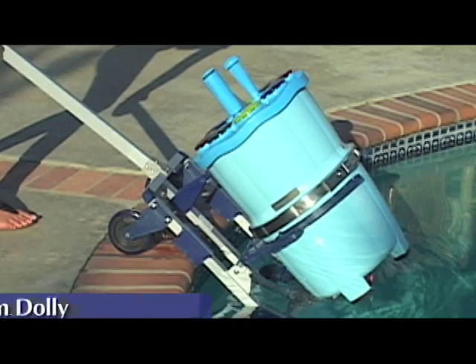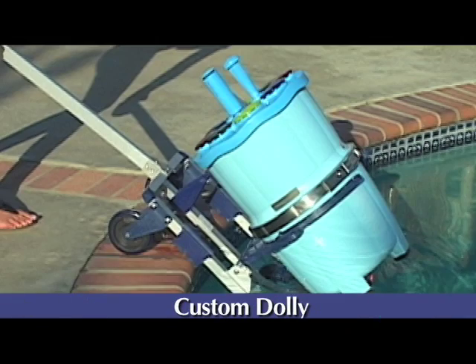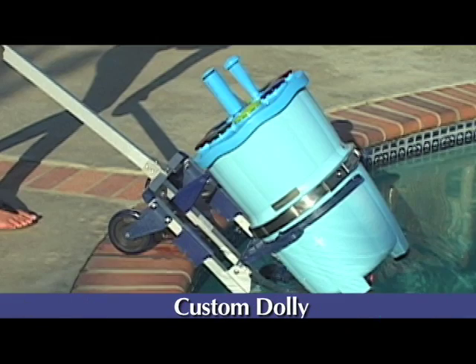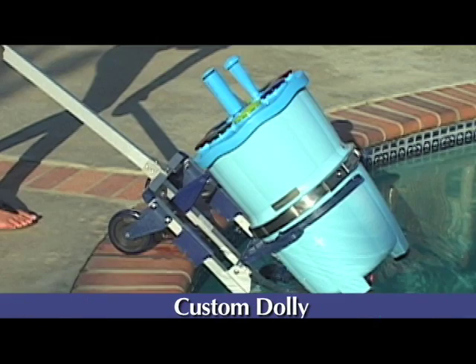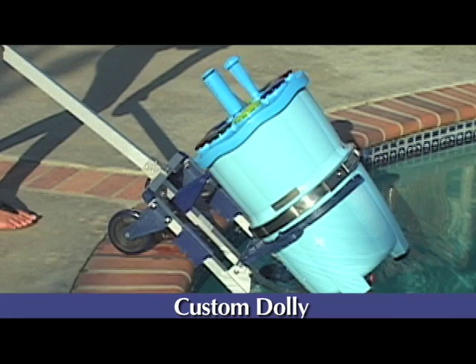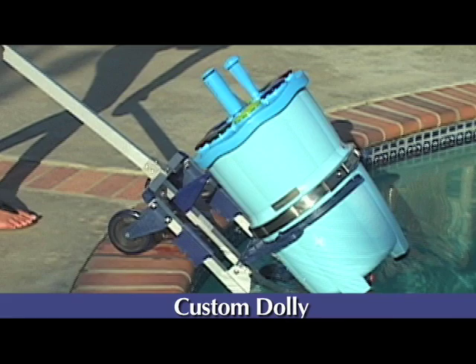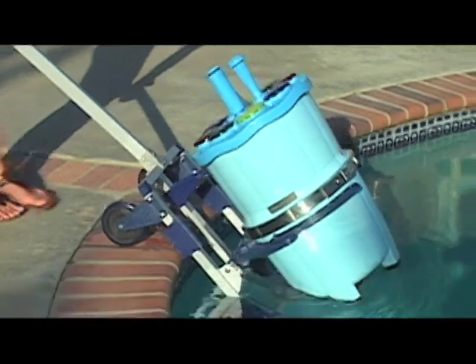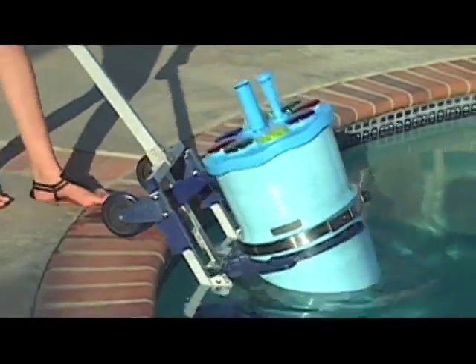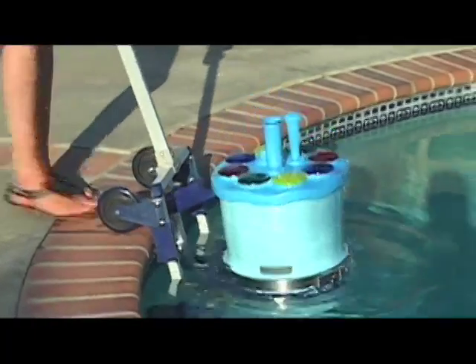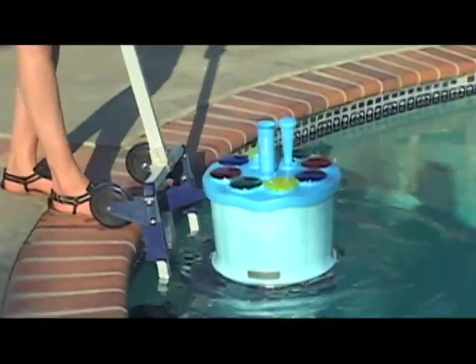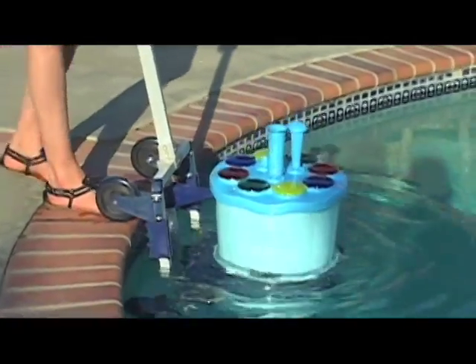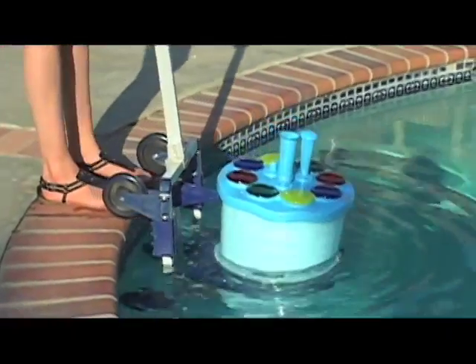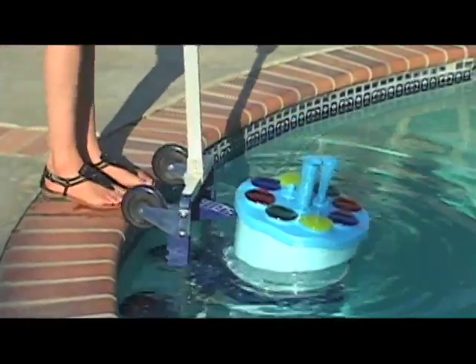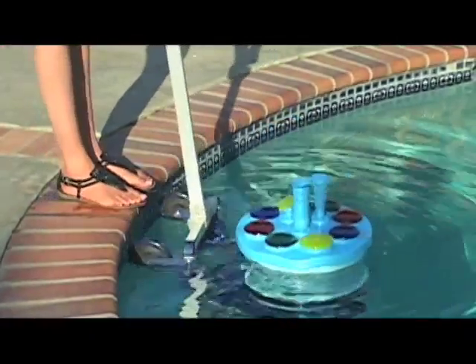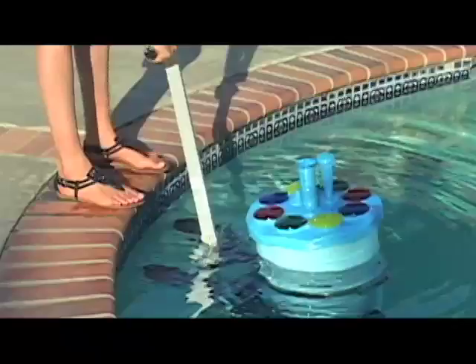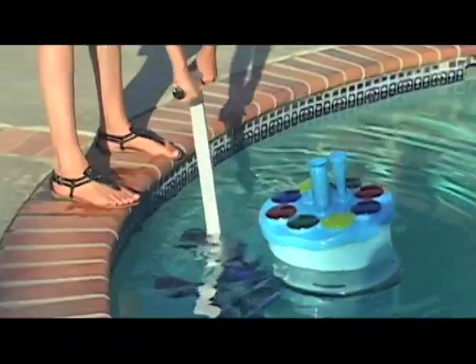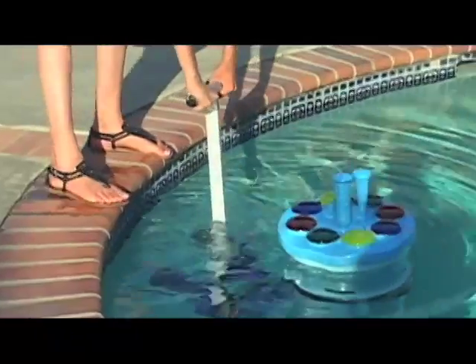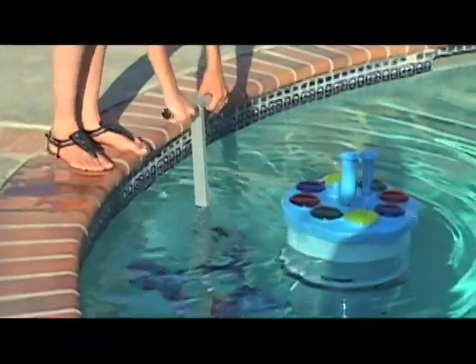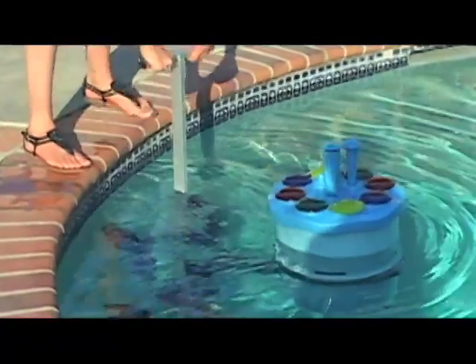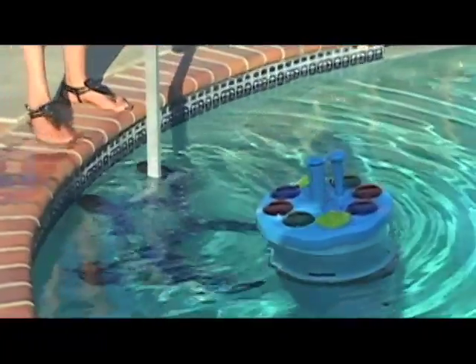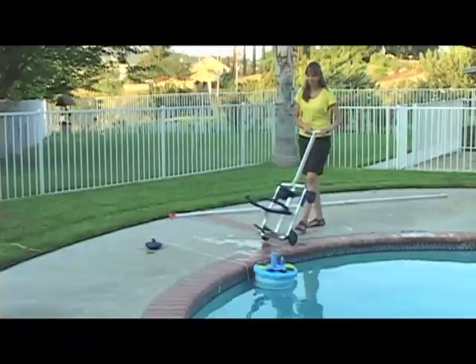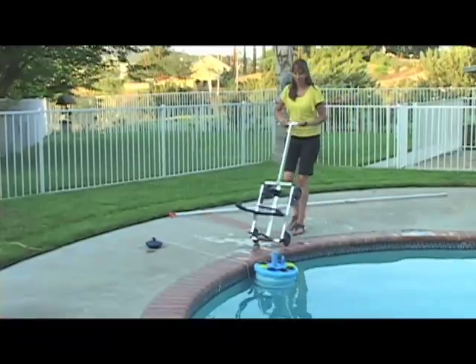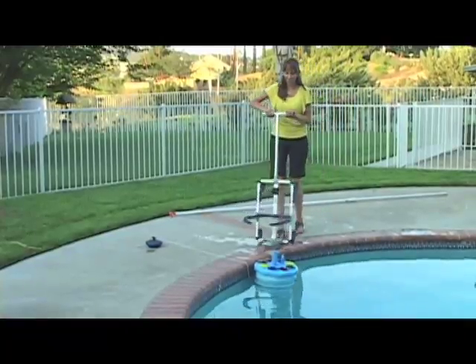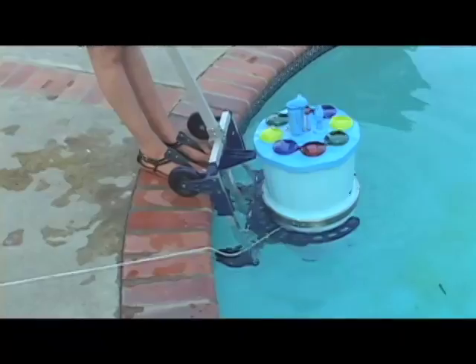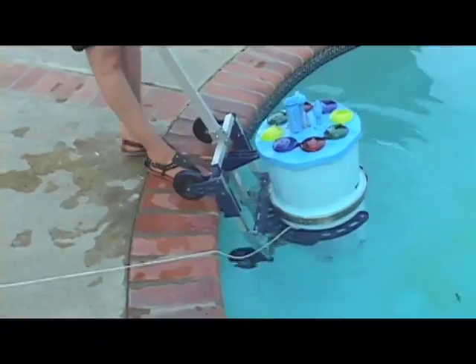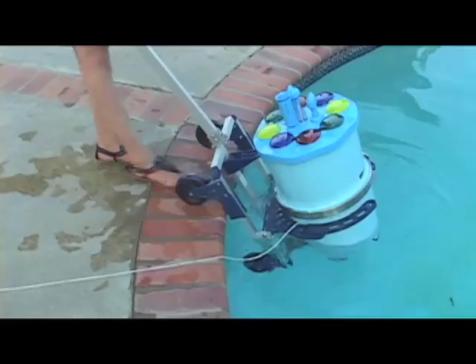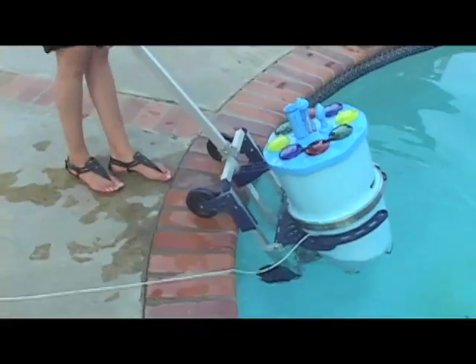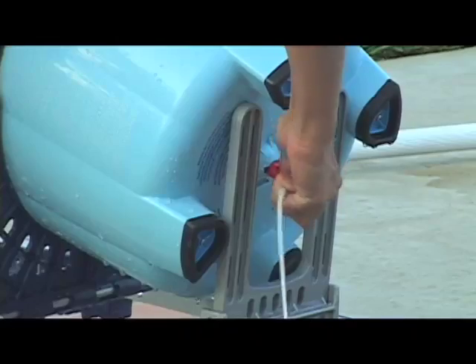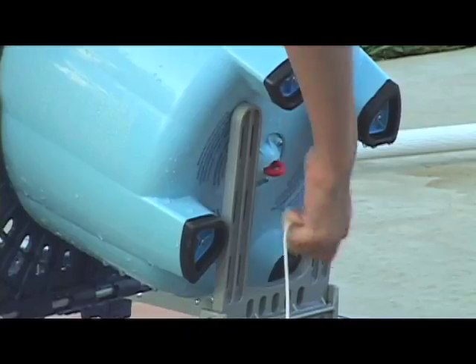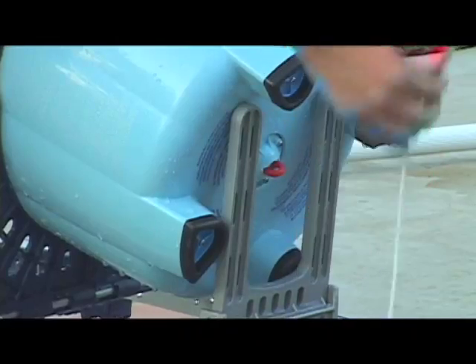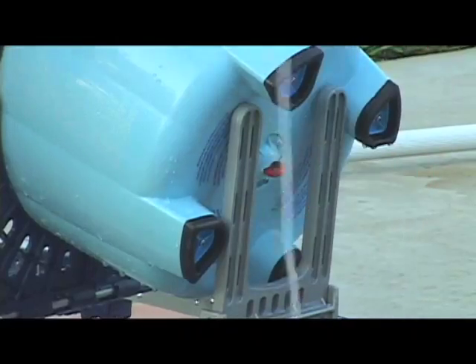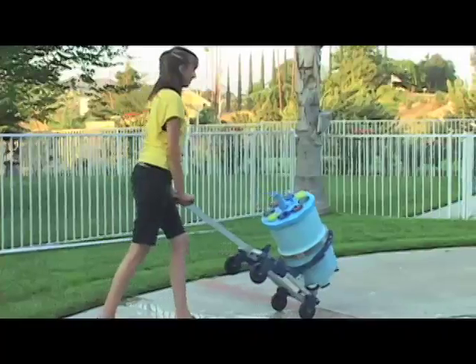The customize dolly offers portability and ease. The dolly allows you to place the unit in the pool in a matter of minutes. And because there is no installation required, it's a snap to remove from the water when you are ready to use the pool for swimming. It's that simple.